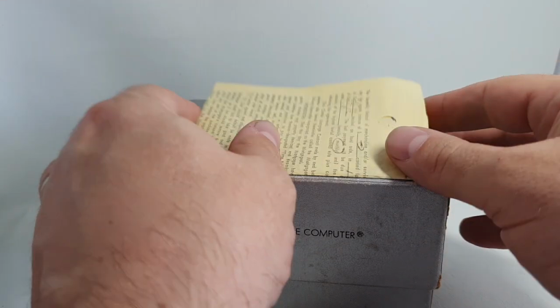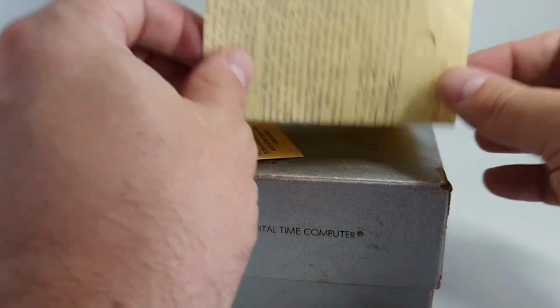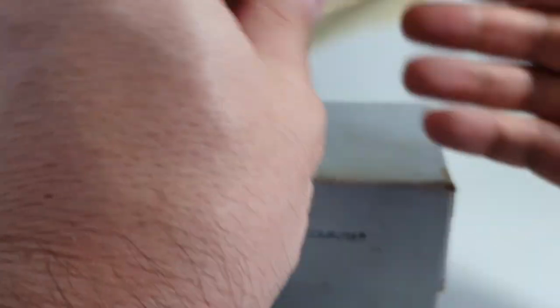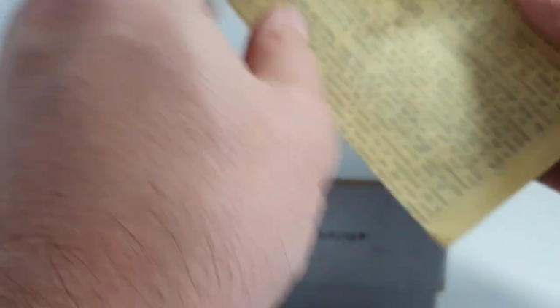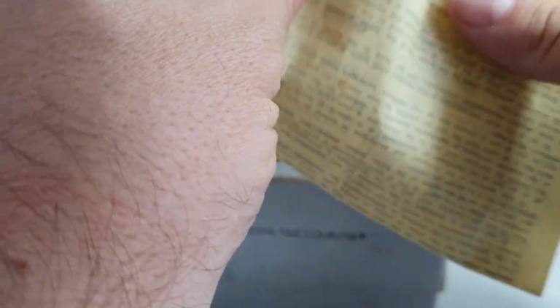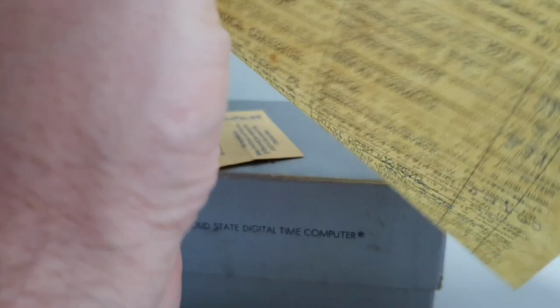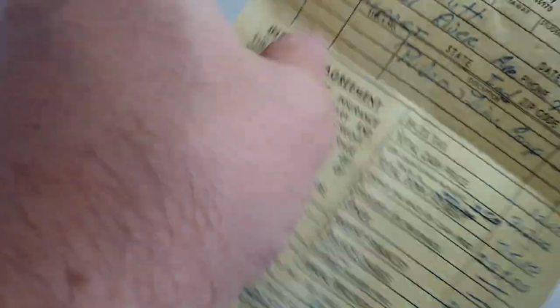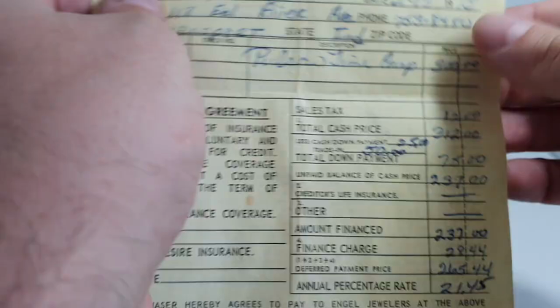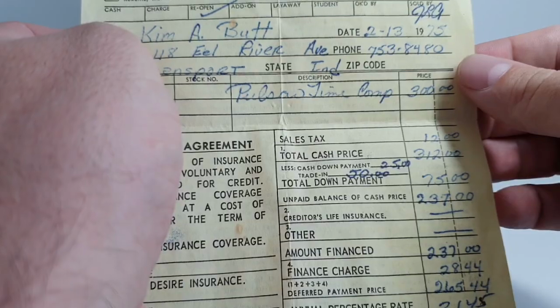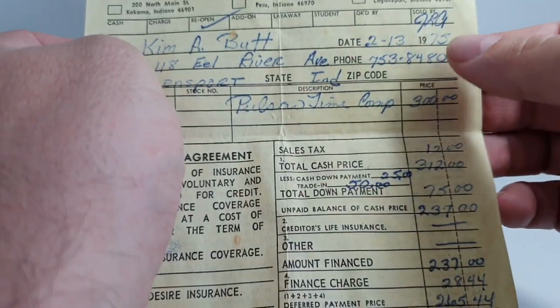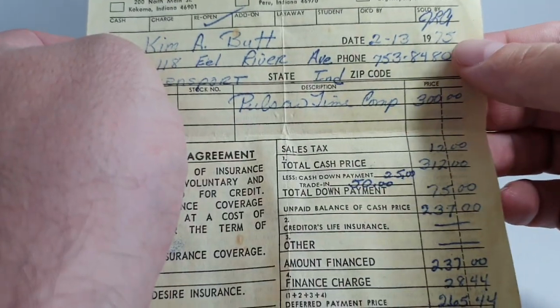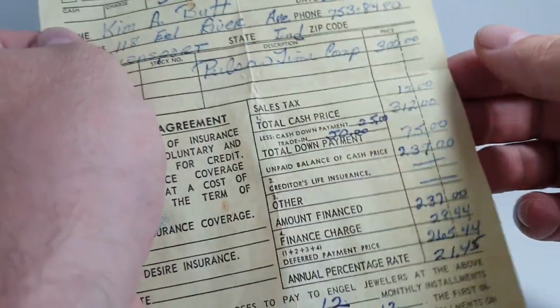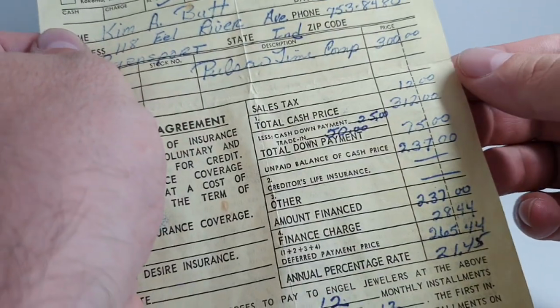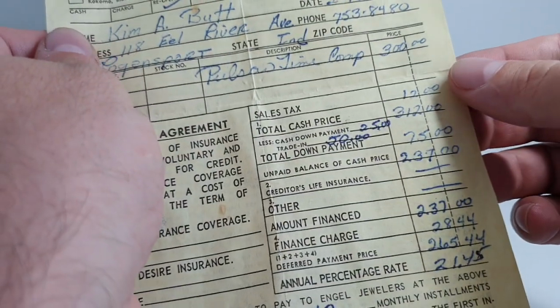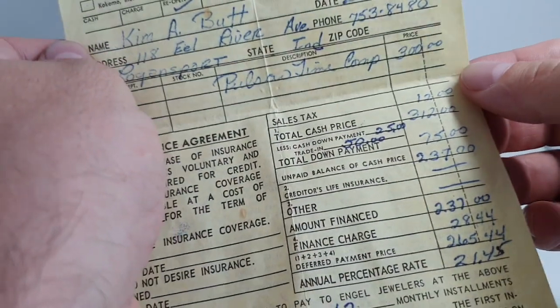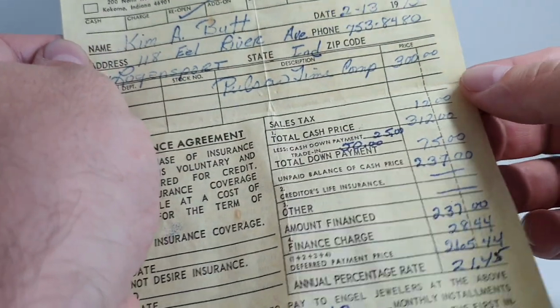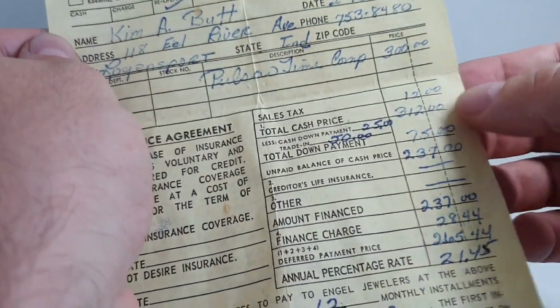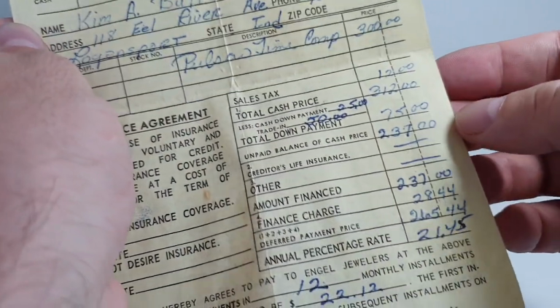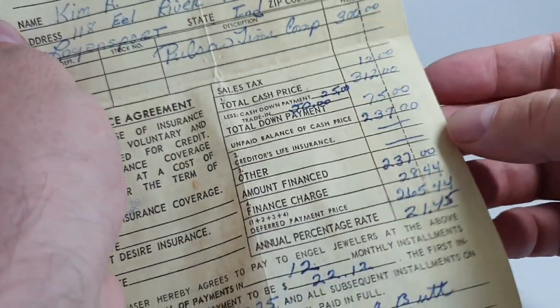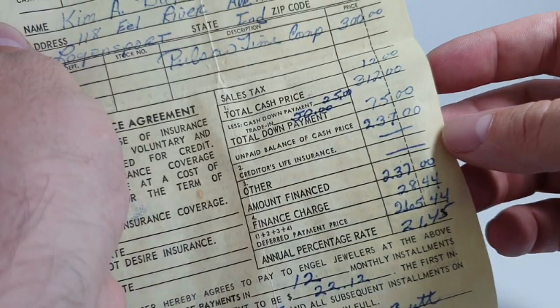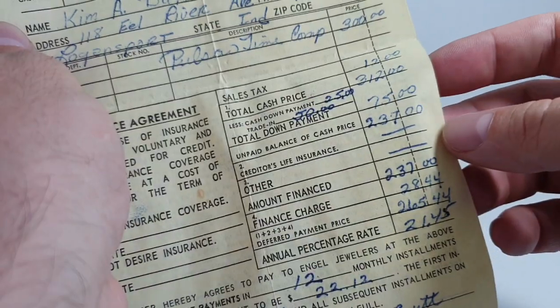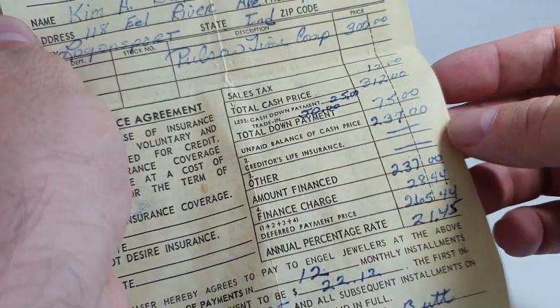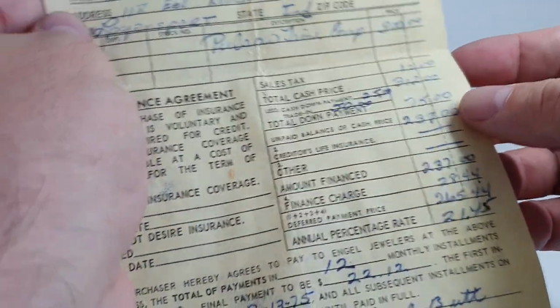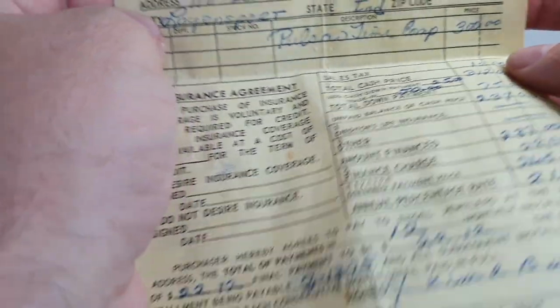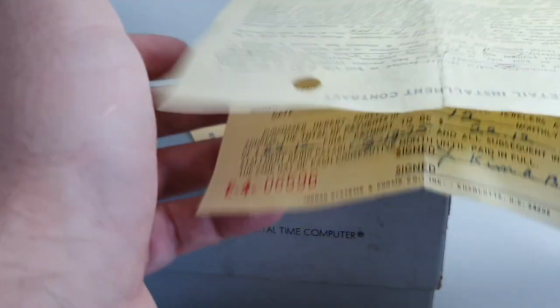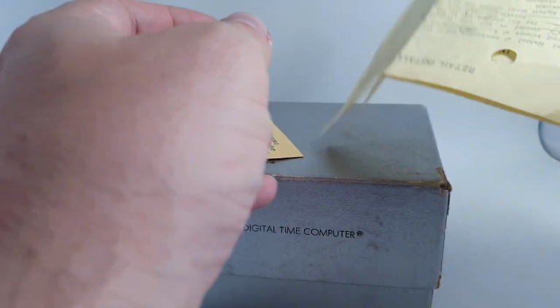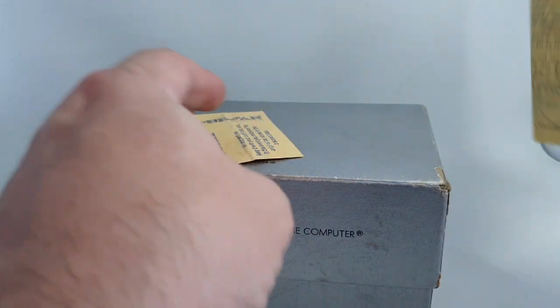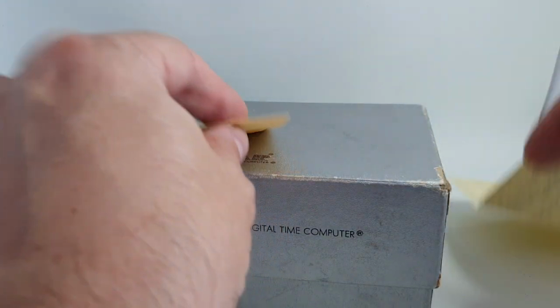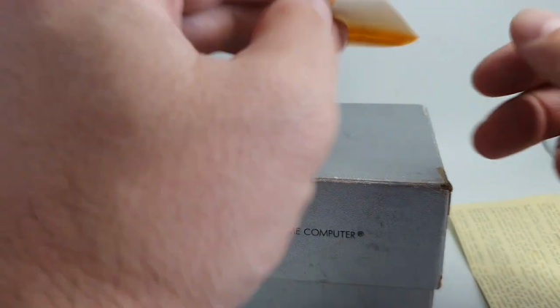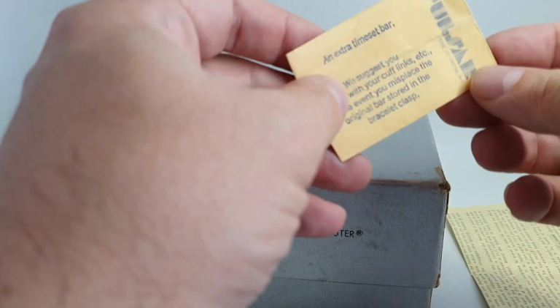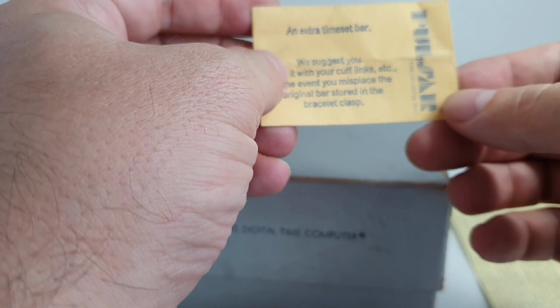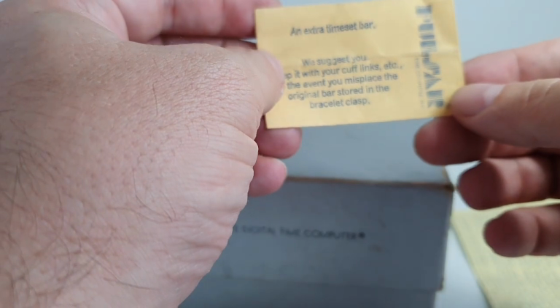Hello watch fans! Birth year watches here. In 1975 this watch cost three hundred and twelve dollars — that's over twelve hundred pounds in today's money — and it's a Pulsar.